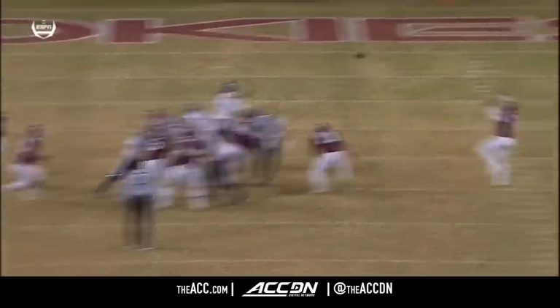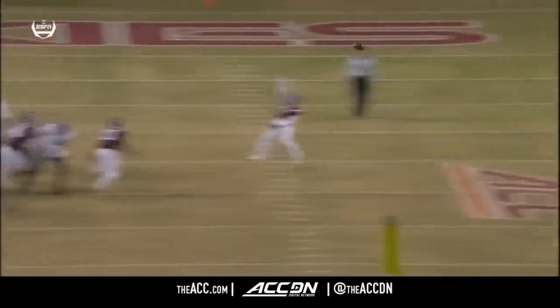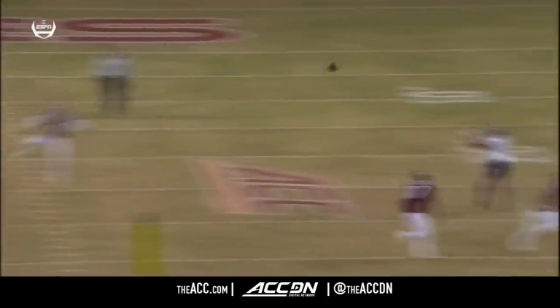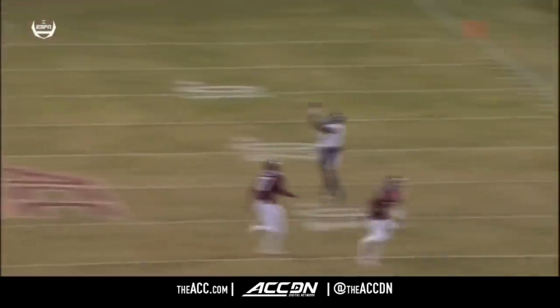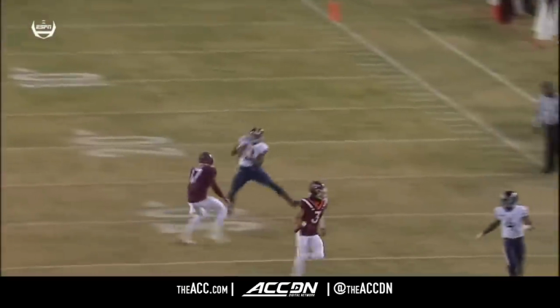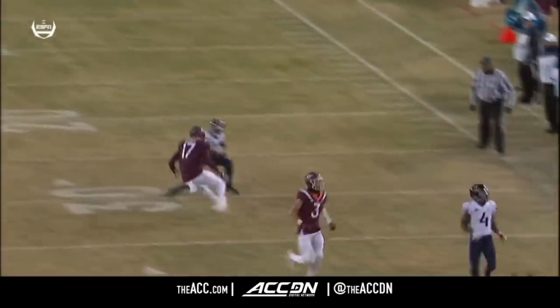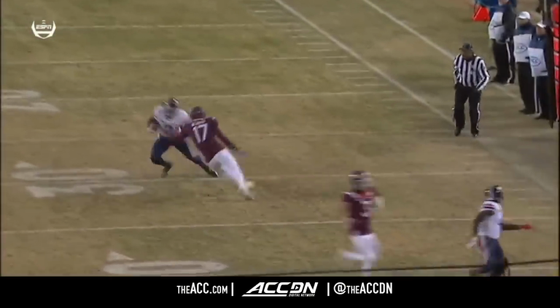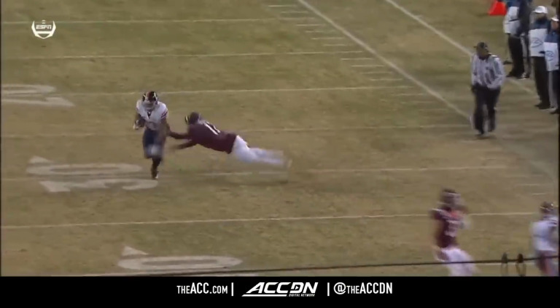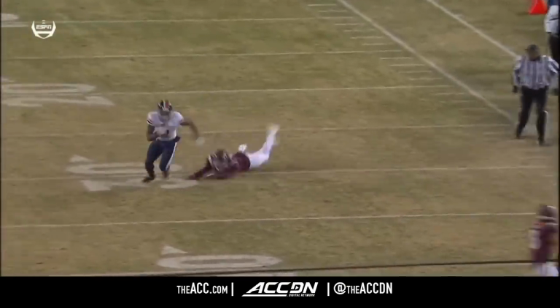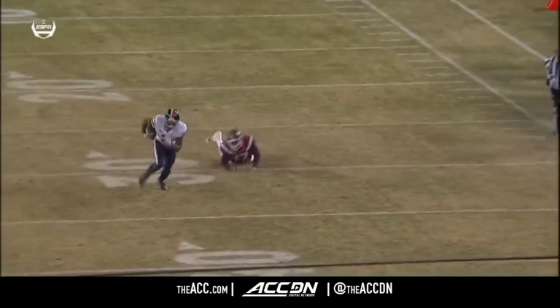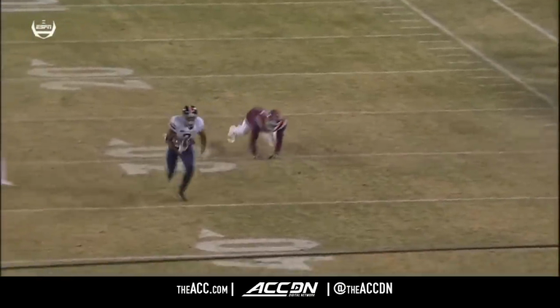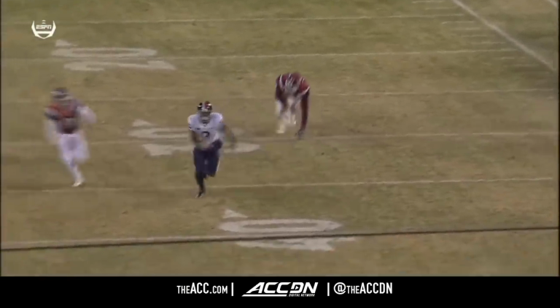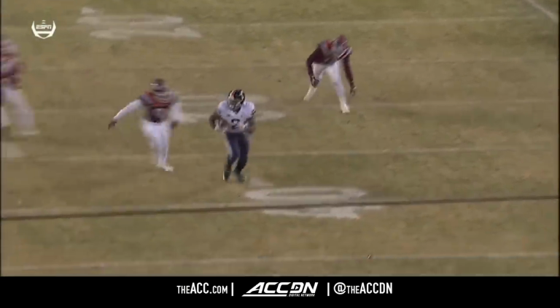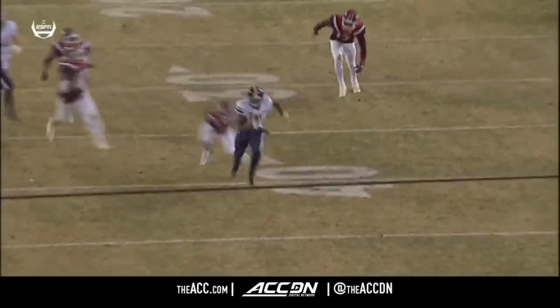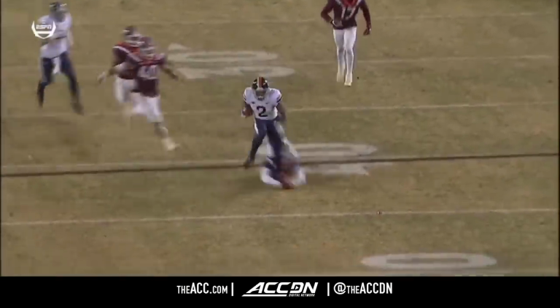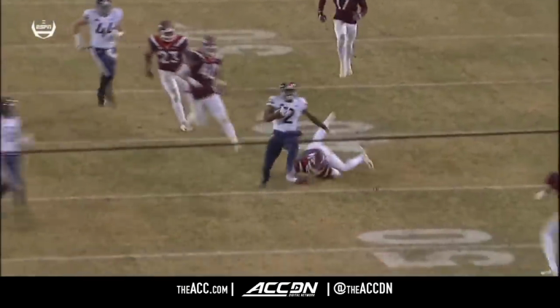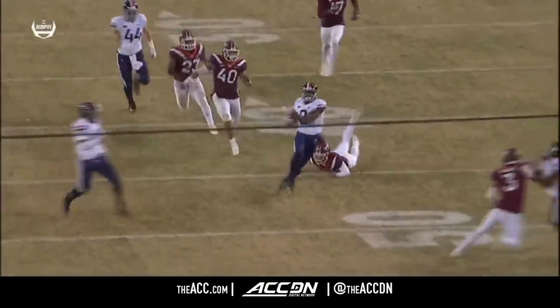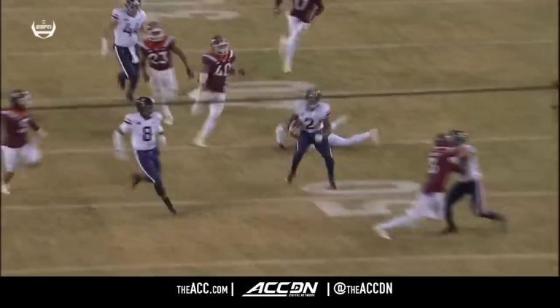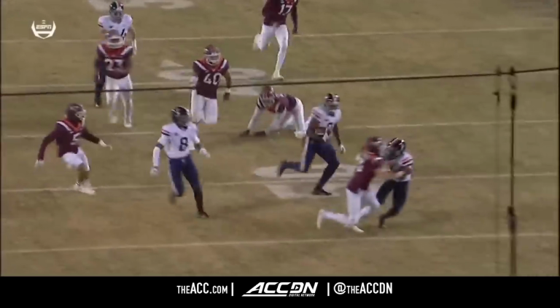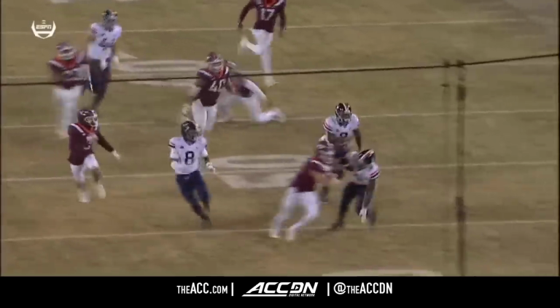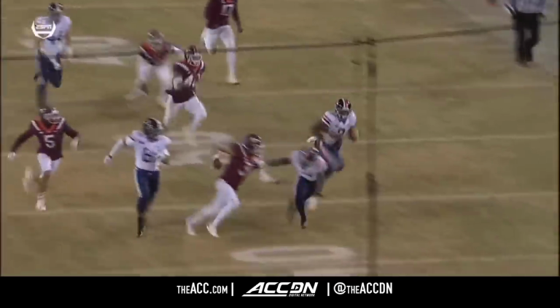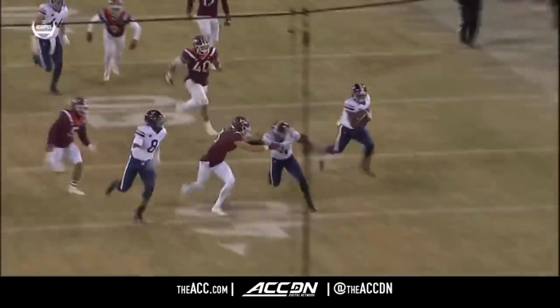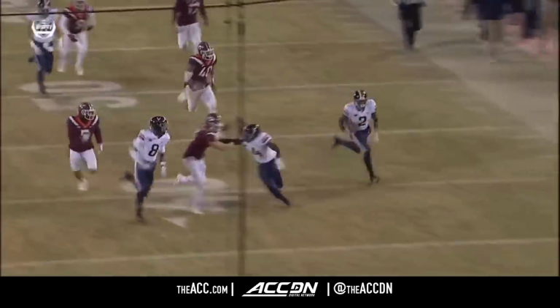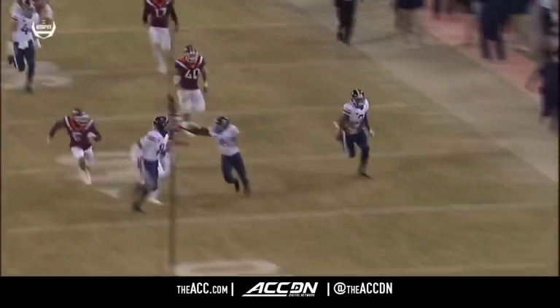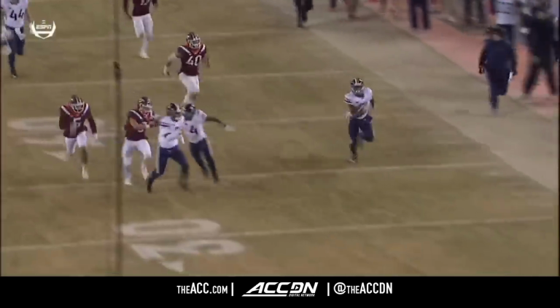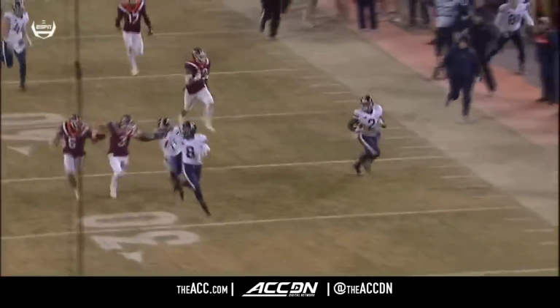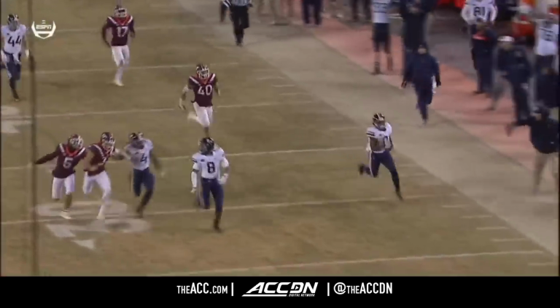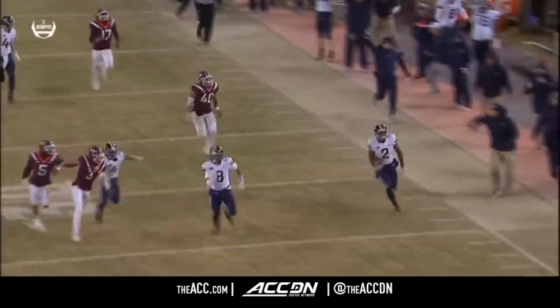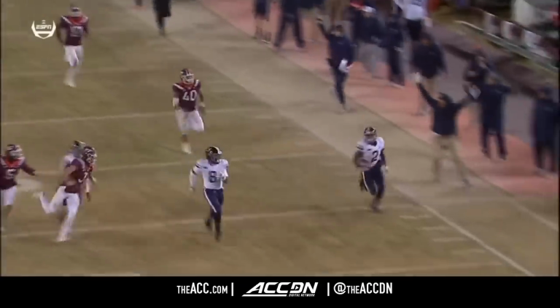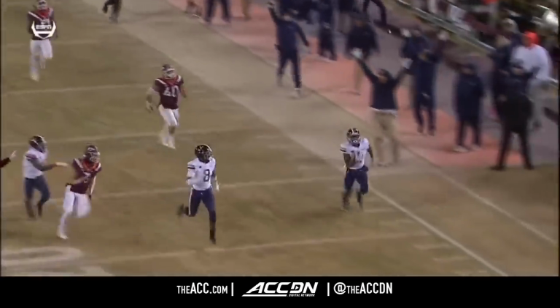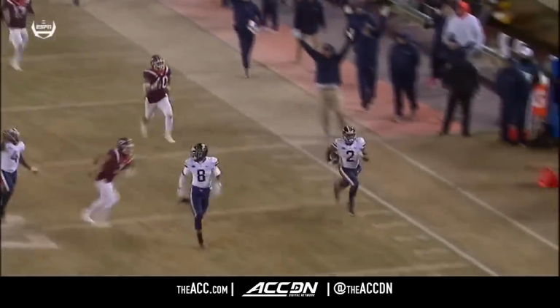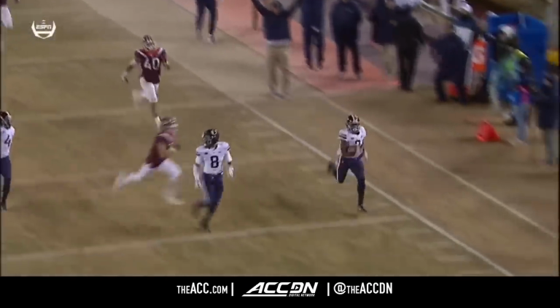This is just a run-pass option — you can make a quick throw out. Diablo misses the tackle there, and then you have a second missed tackle and a bad angle. Those mistakes cost you.